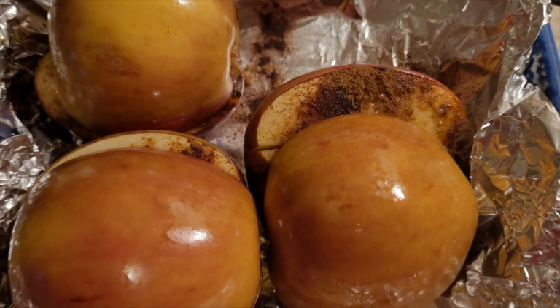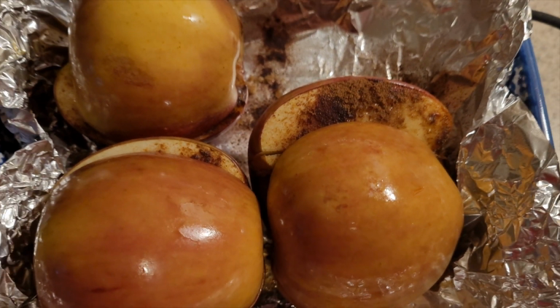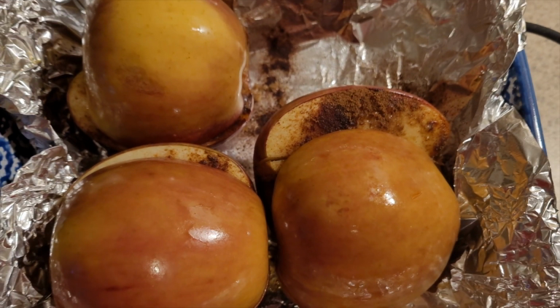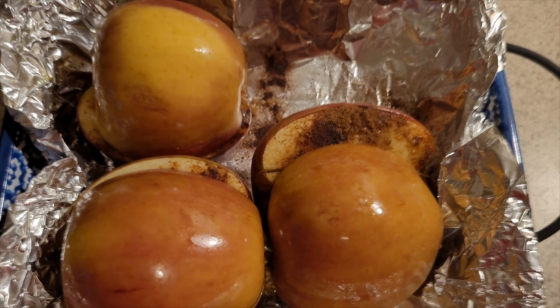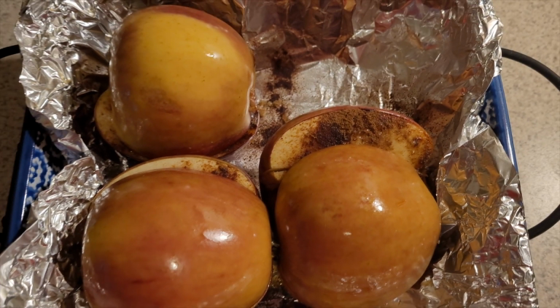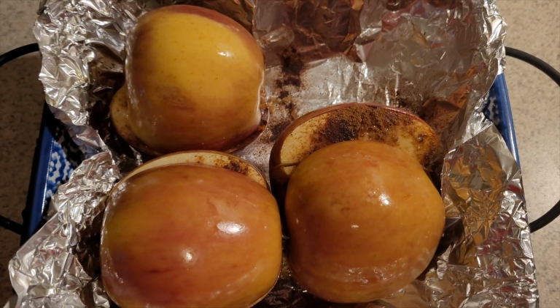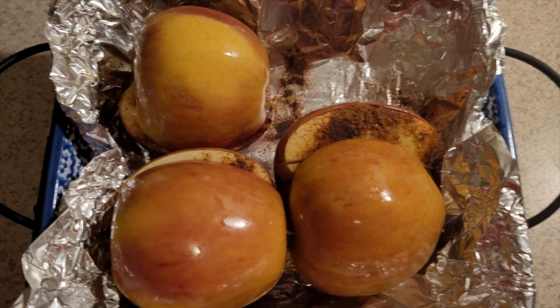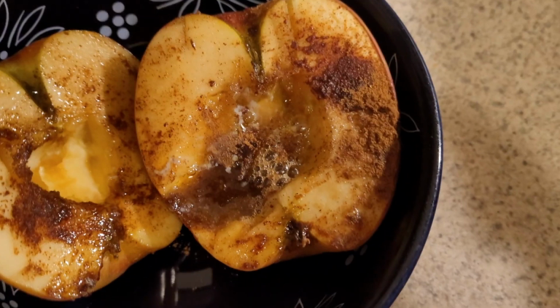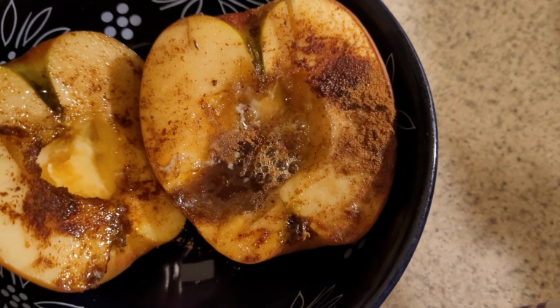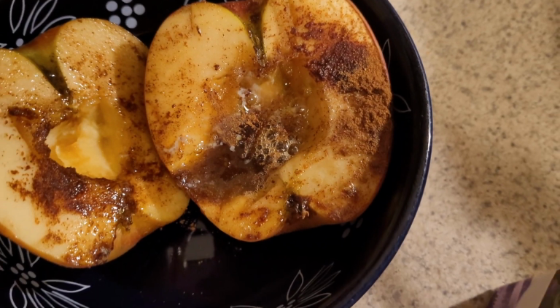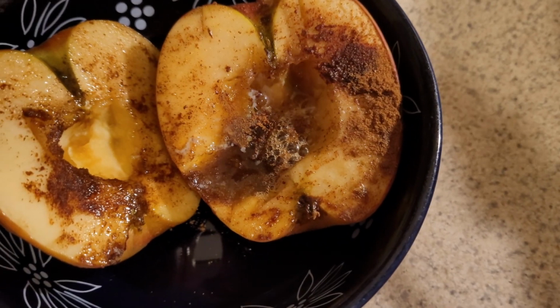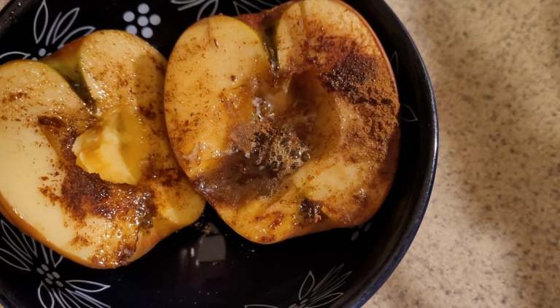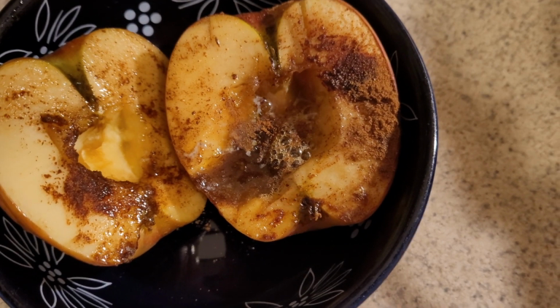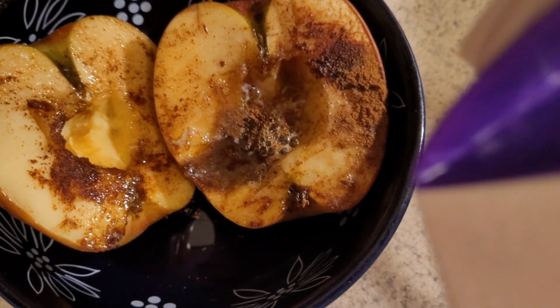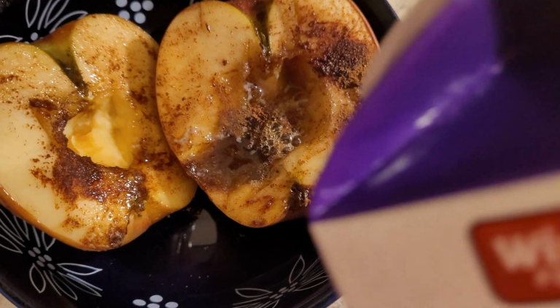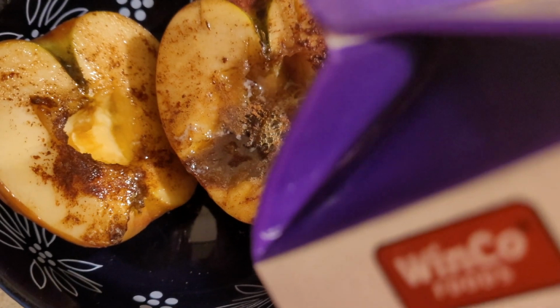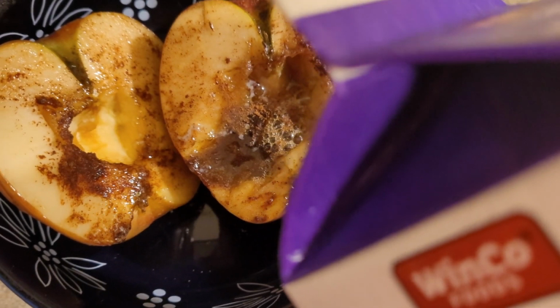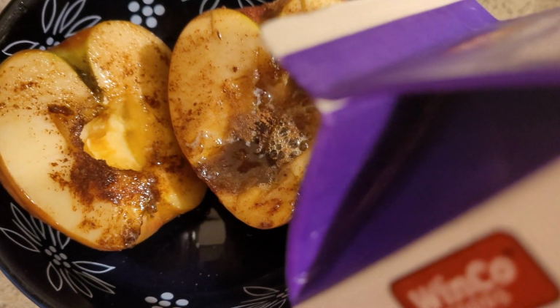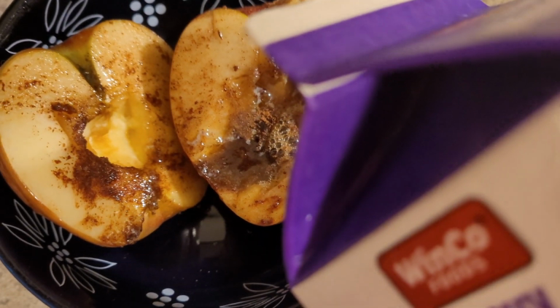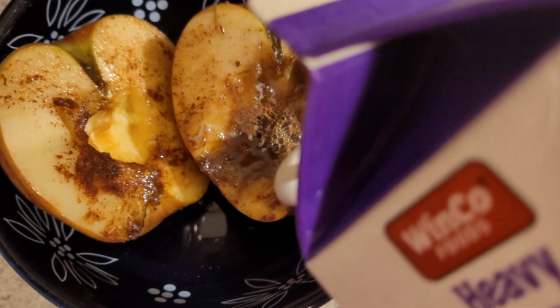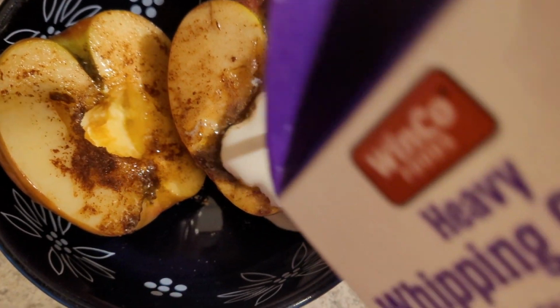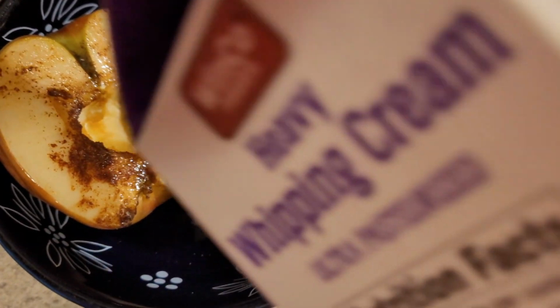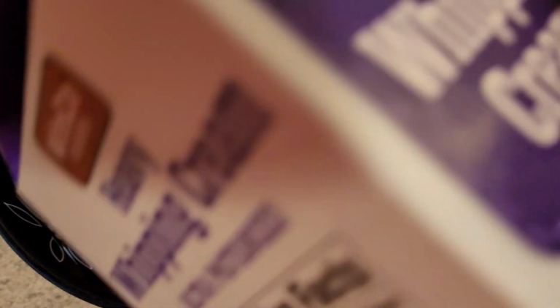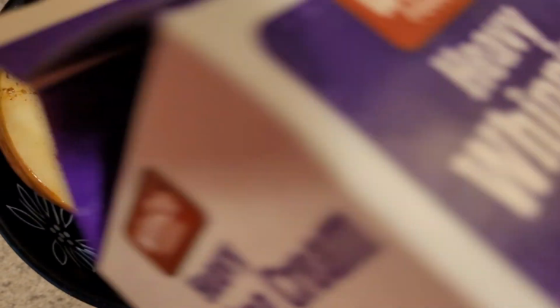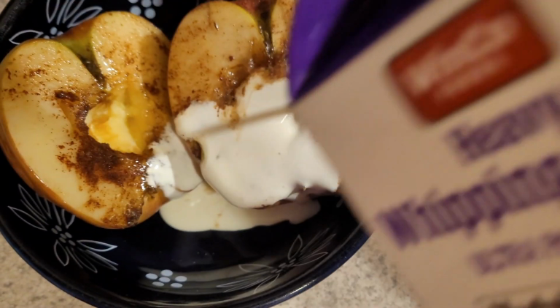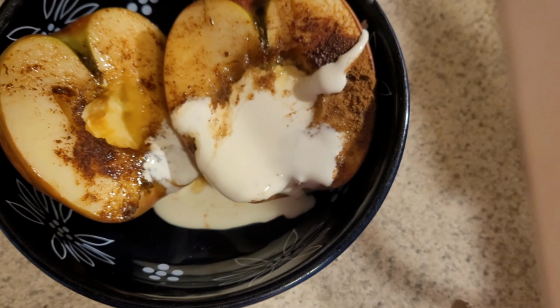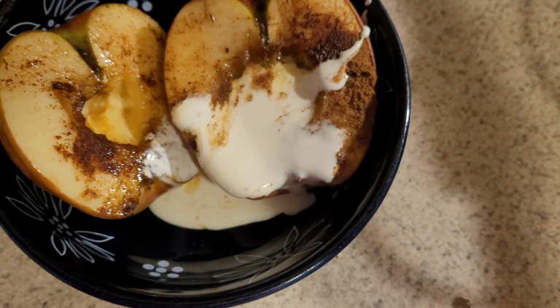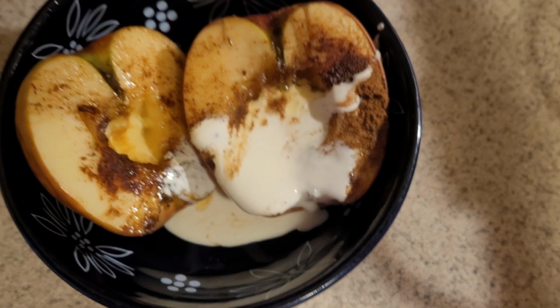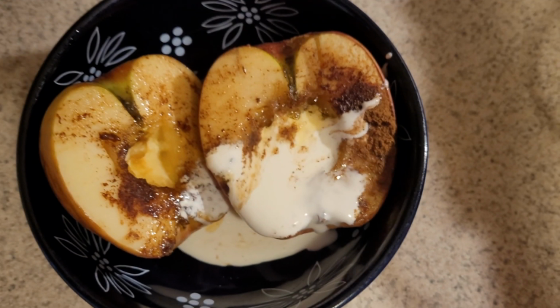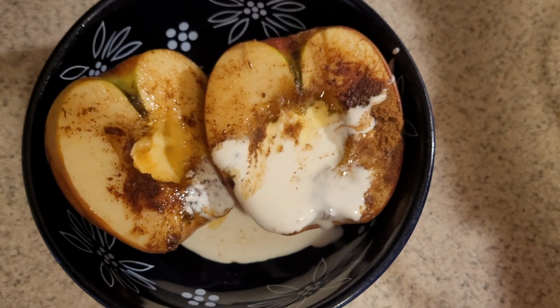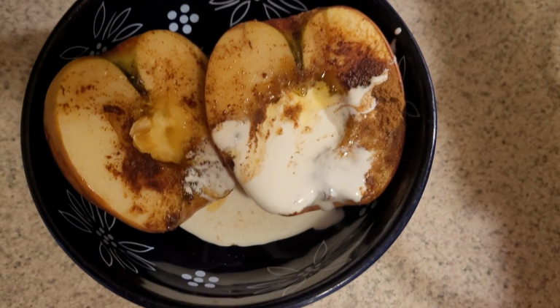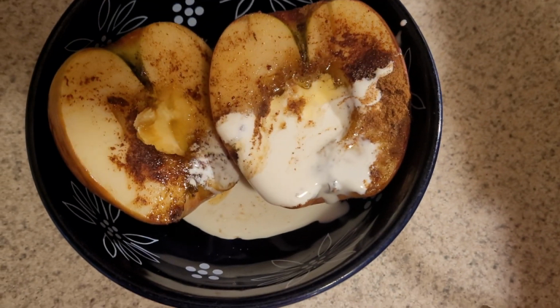Like I said earlier, you can serve this with ice cream. The traditional way I had it from my grandma growing up was topping it with cream or half and half.